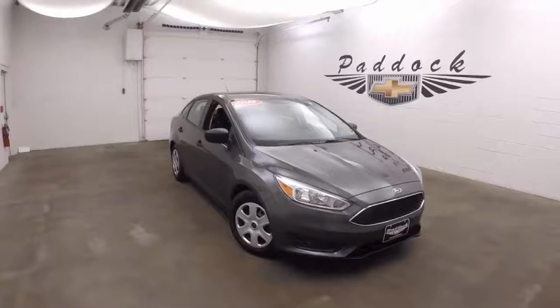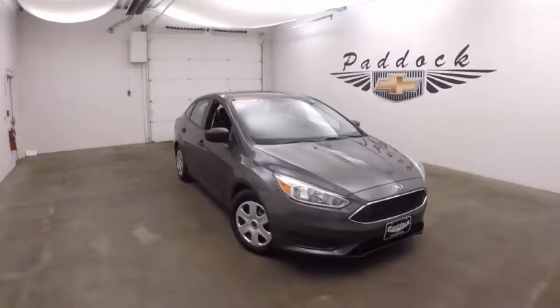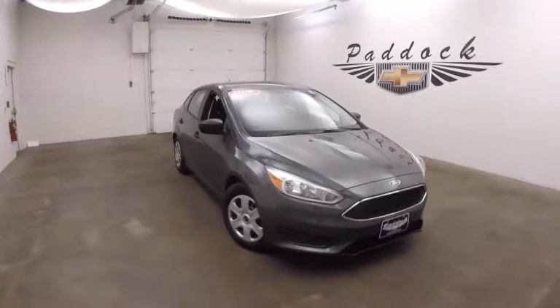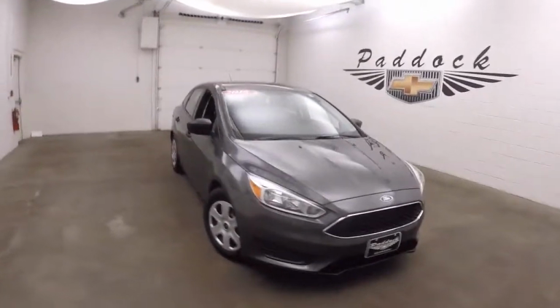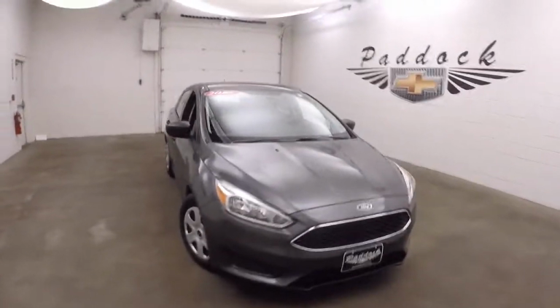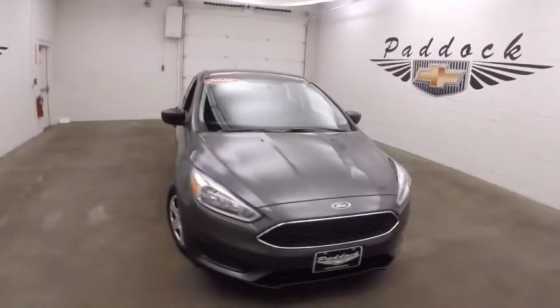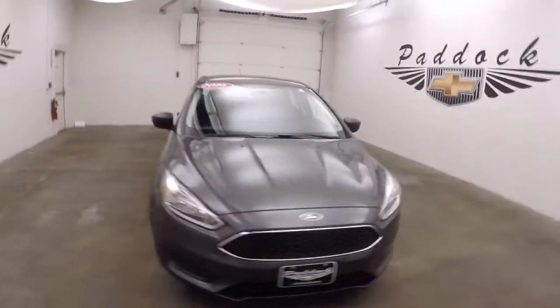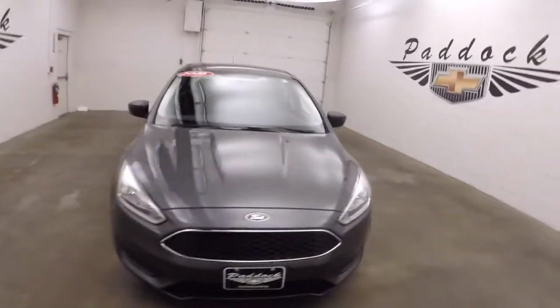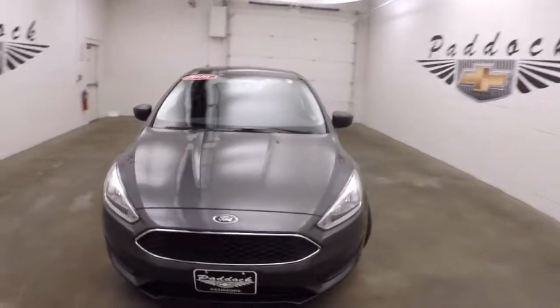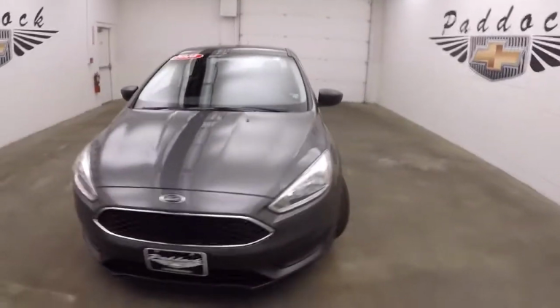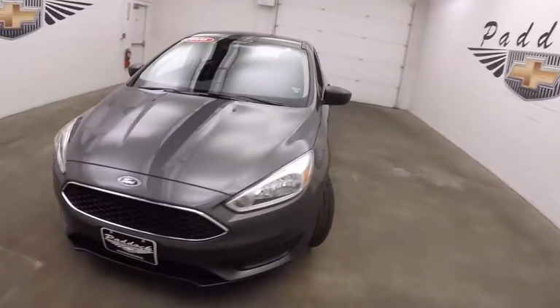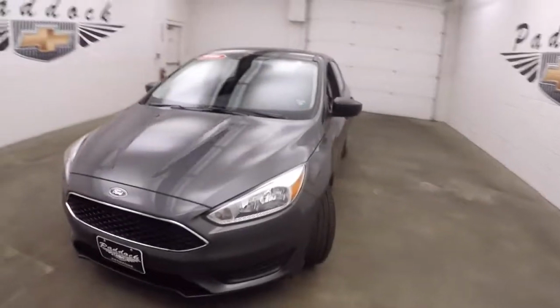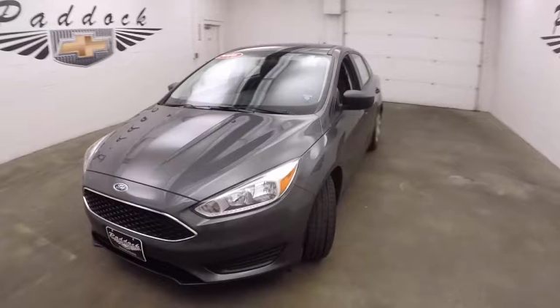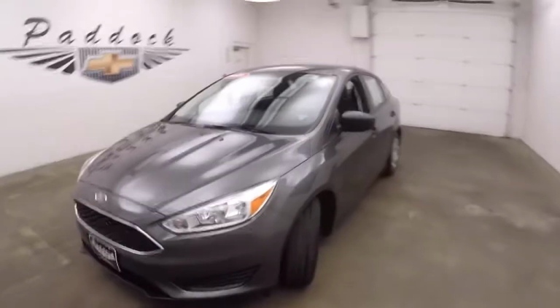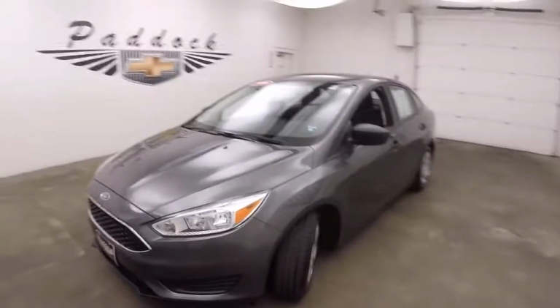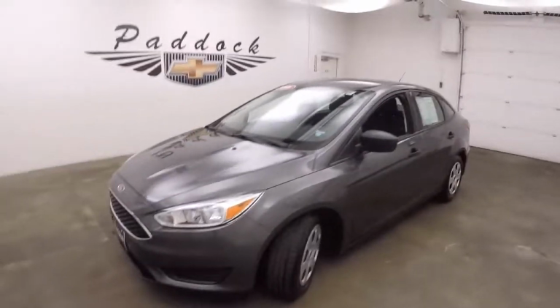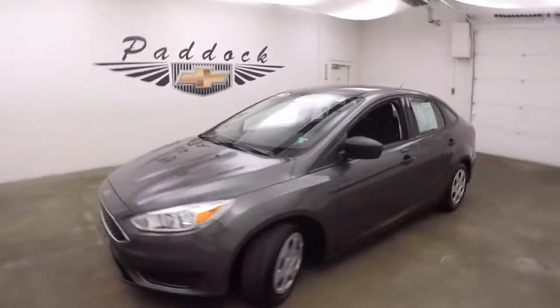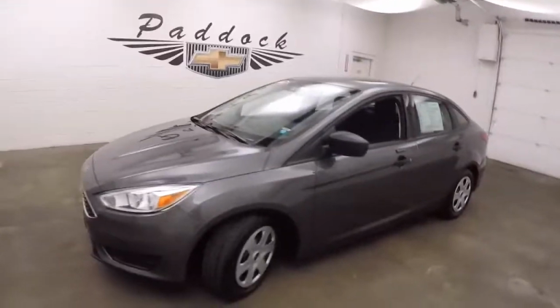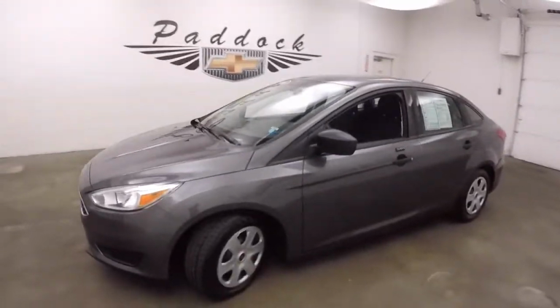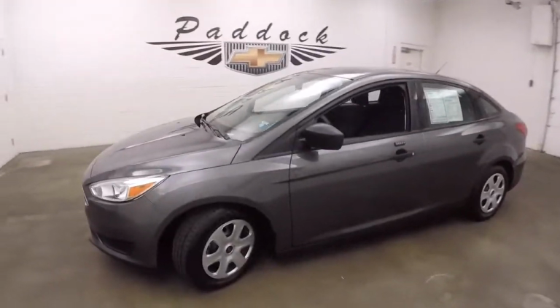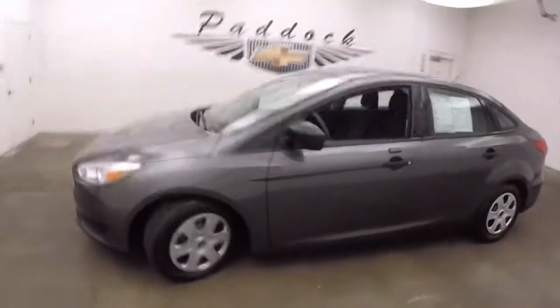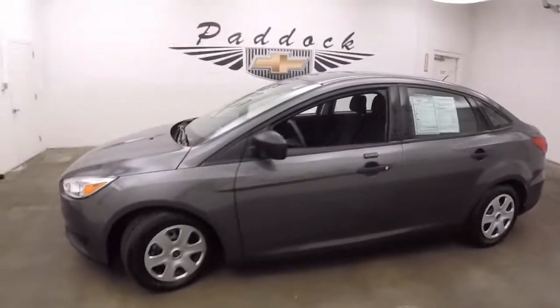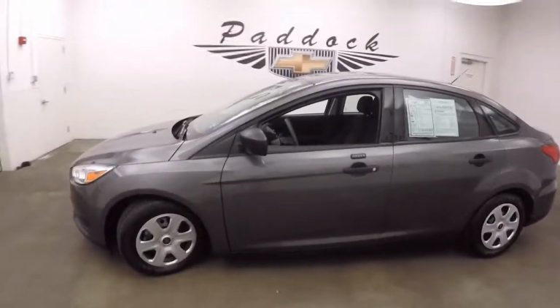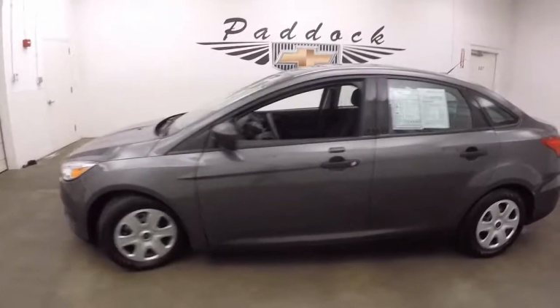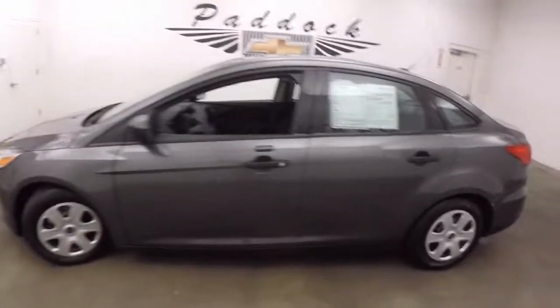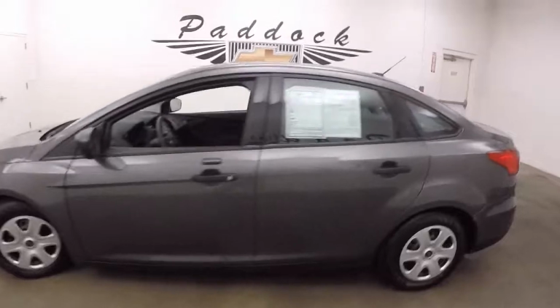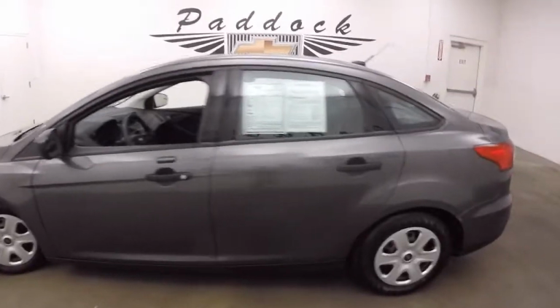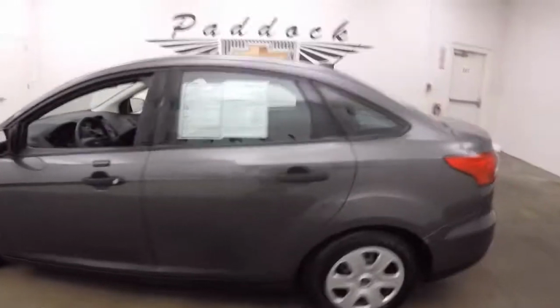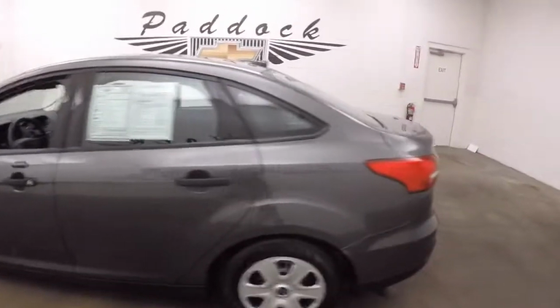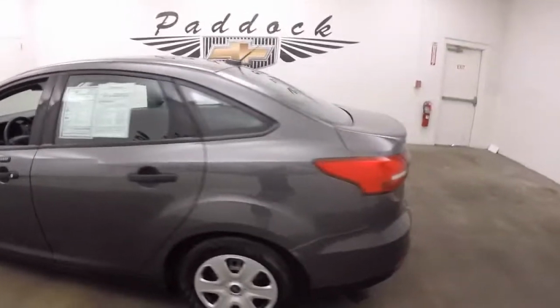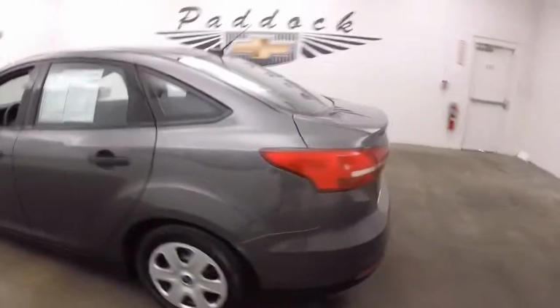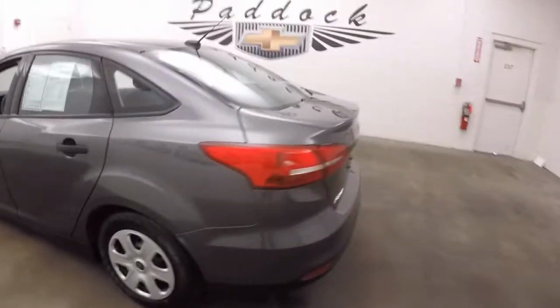It's a 2016 Ford Focus. Very nice, kind of gunmetal metallic color. Nice wheels. This car is in great shape — nice and straight.